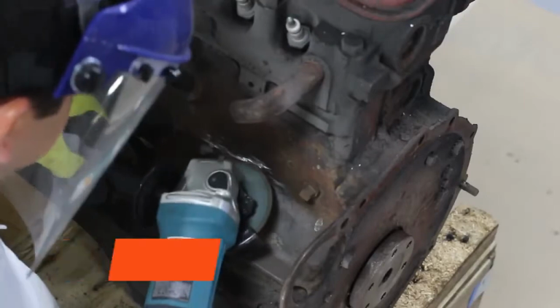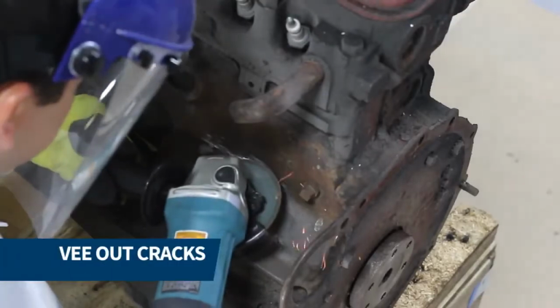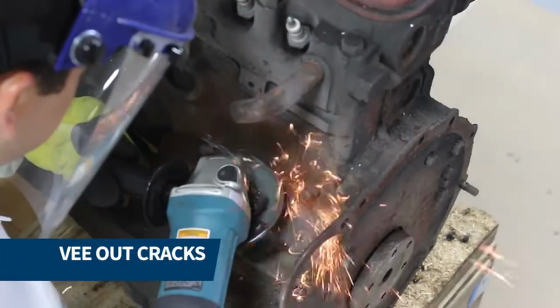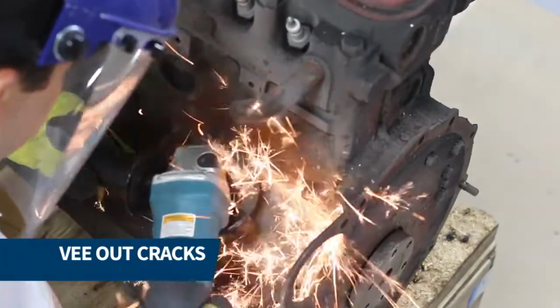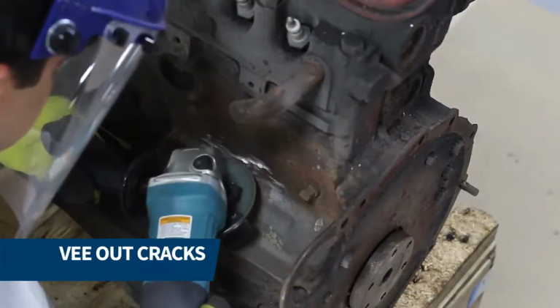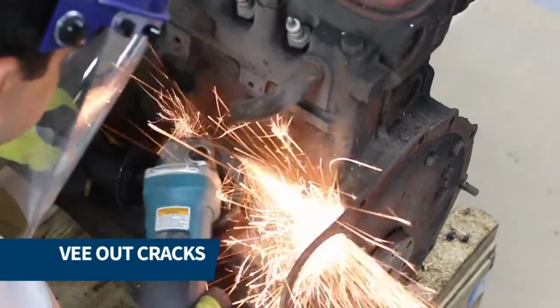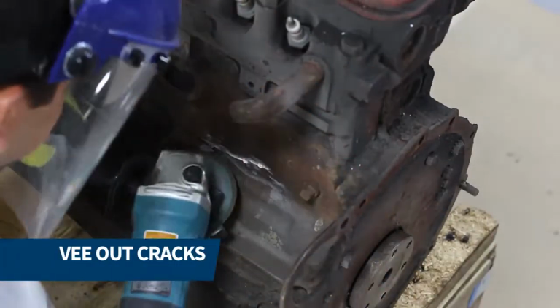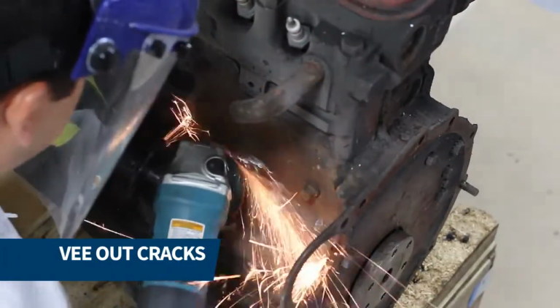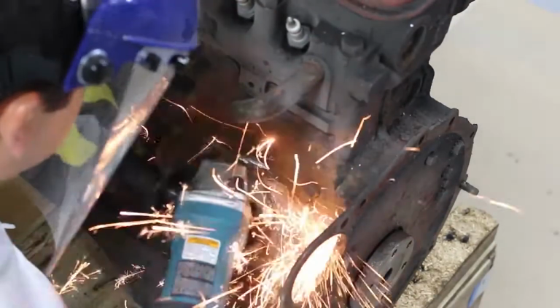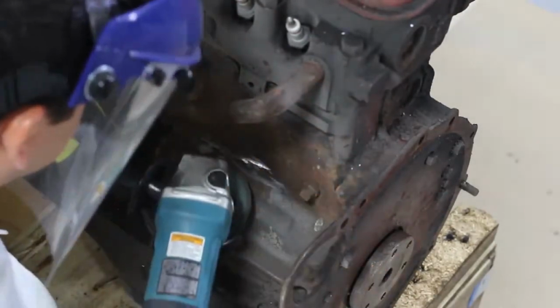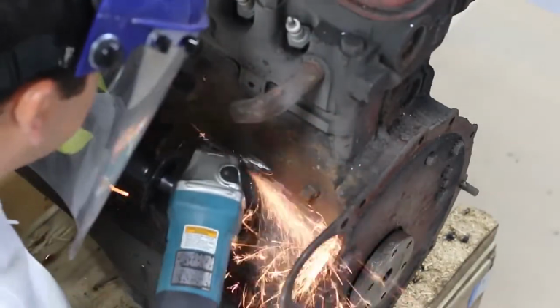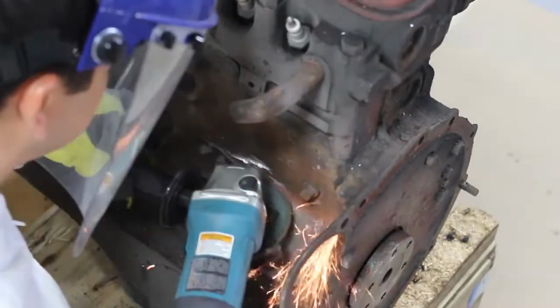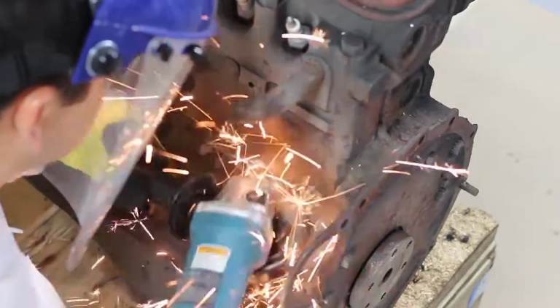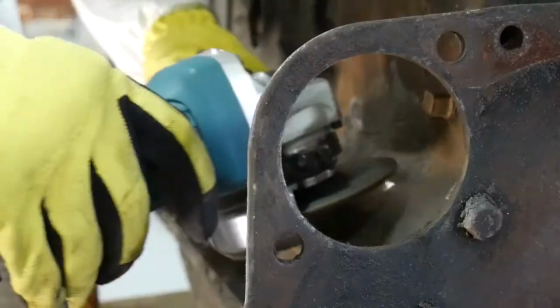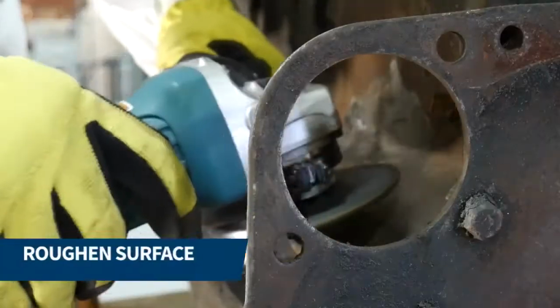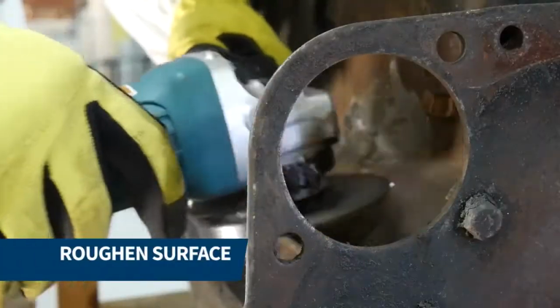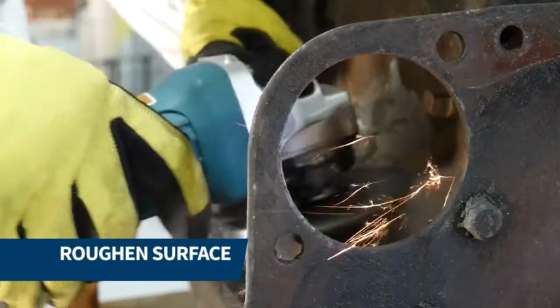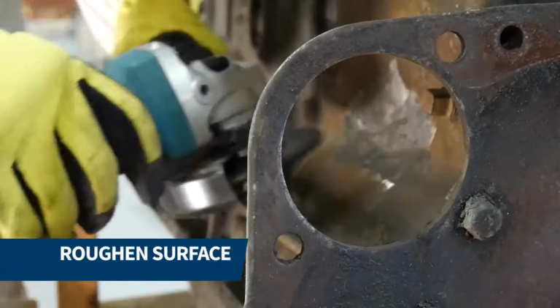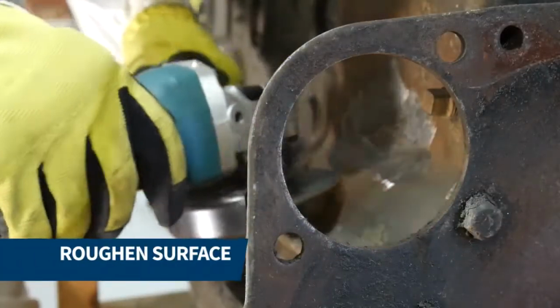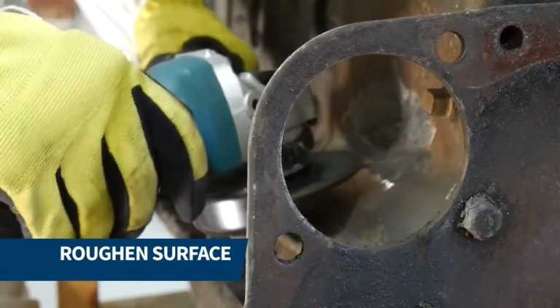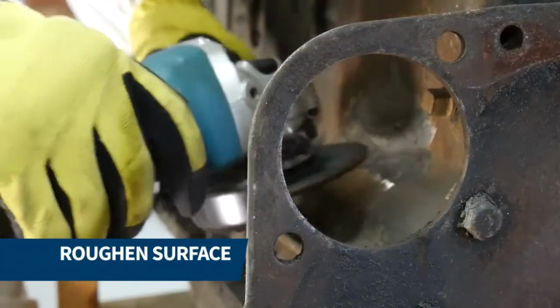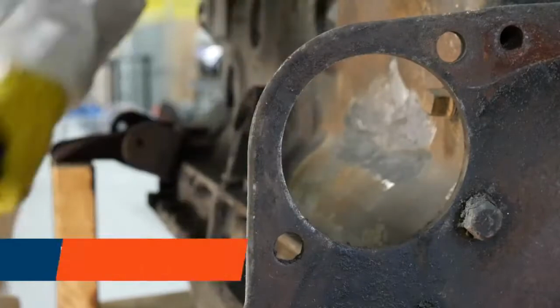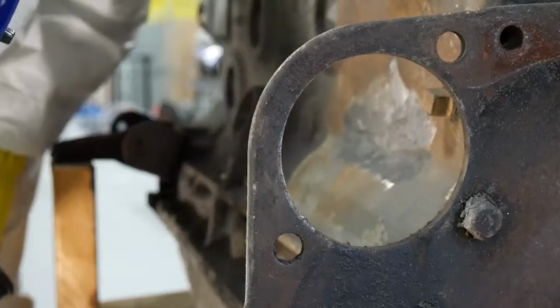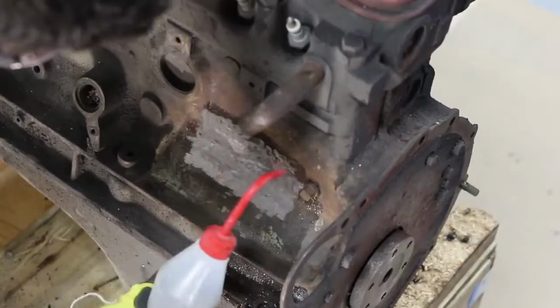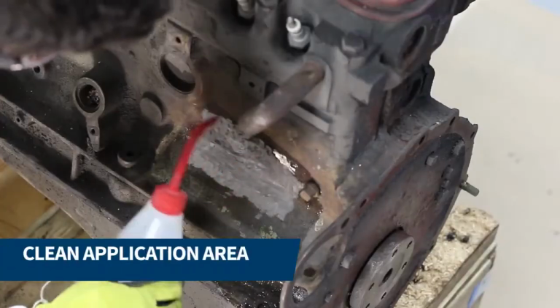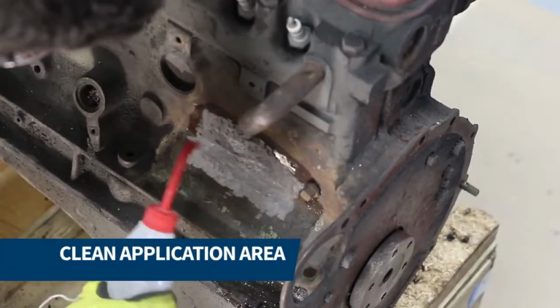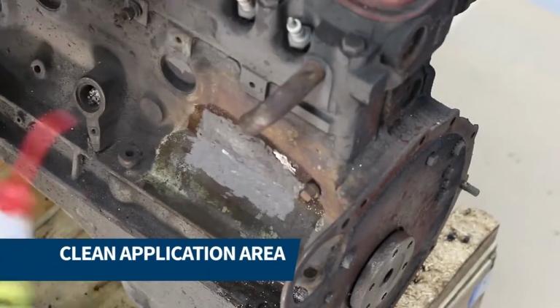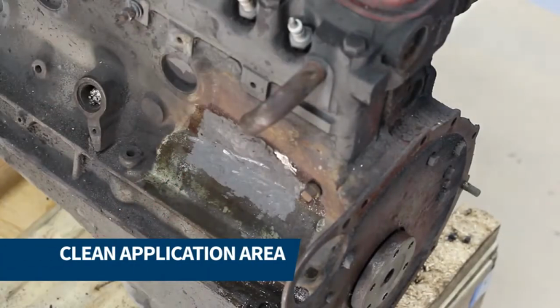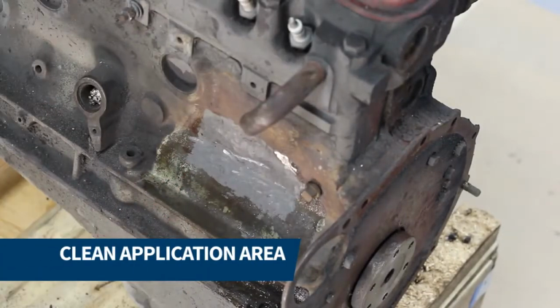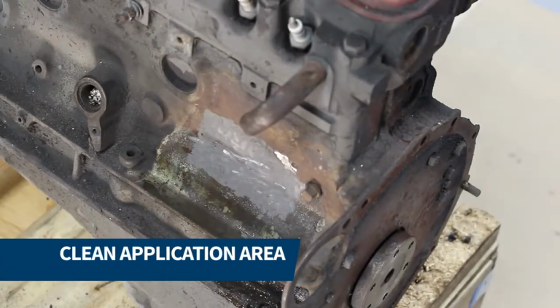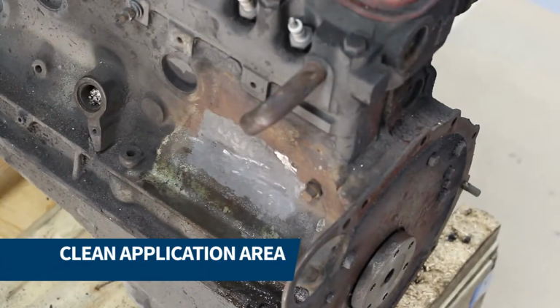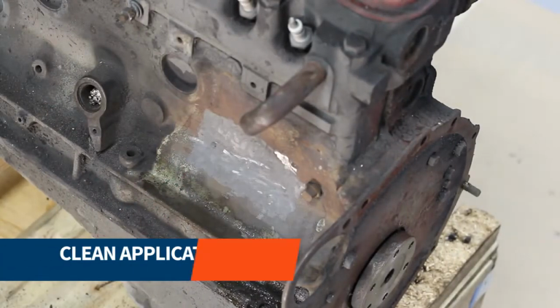Next, we V-grooved all the cracks and roughened the entire repair area to ensure excellent adhesion. We cleaned and degreased the area once again and masked off the repair area.